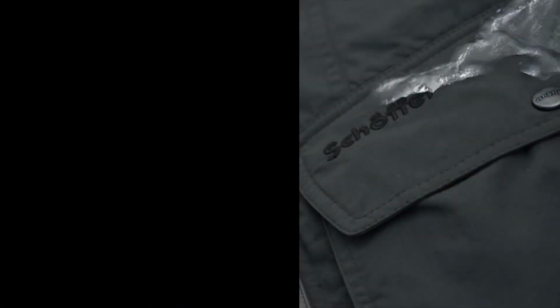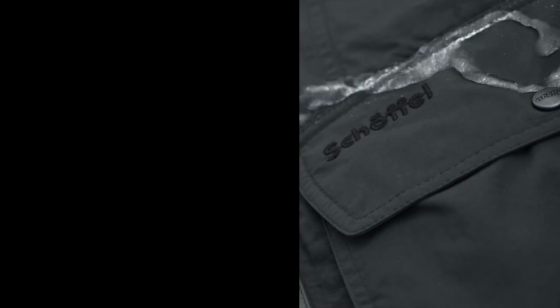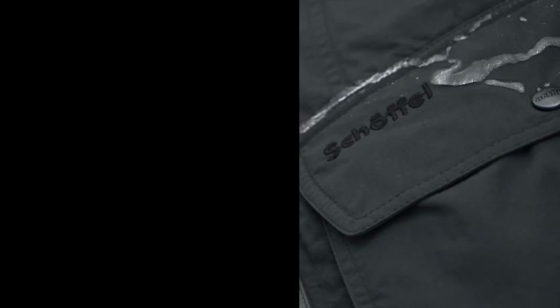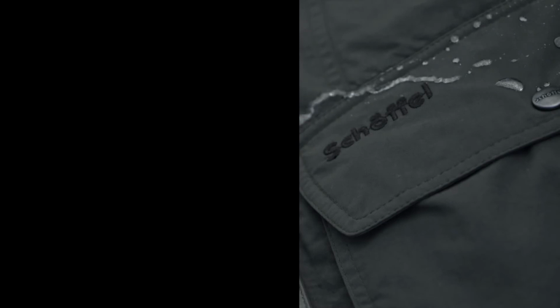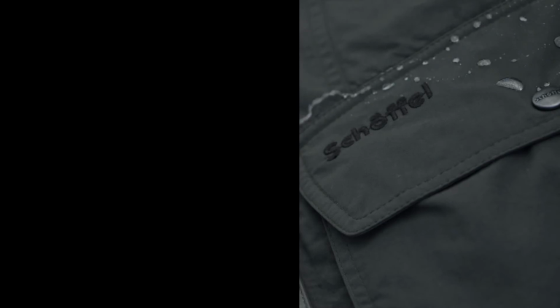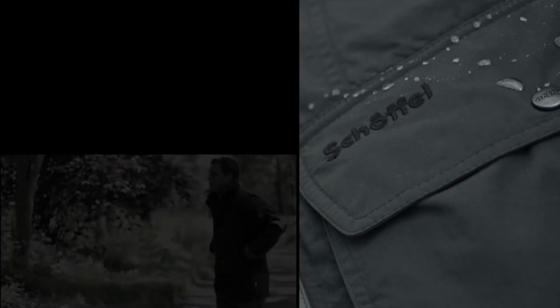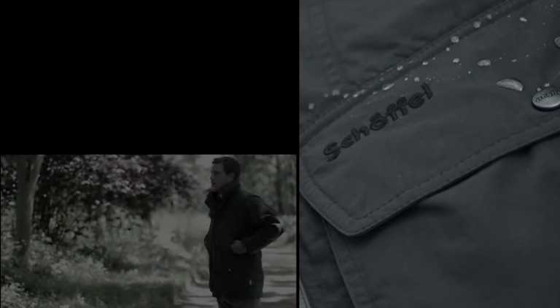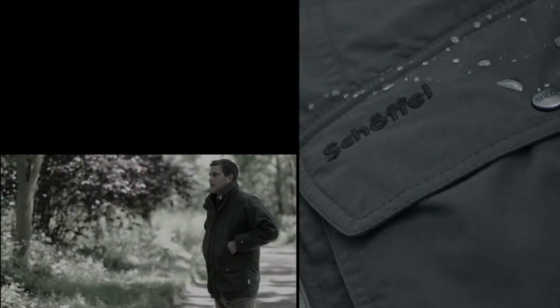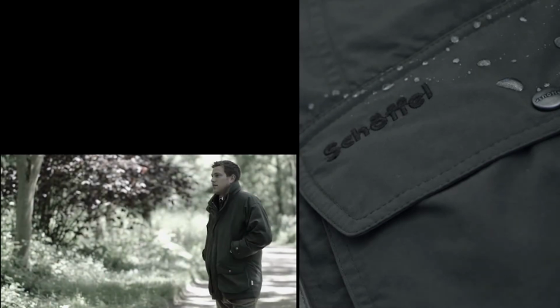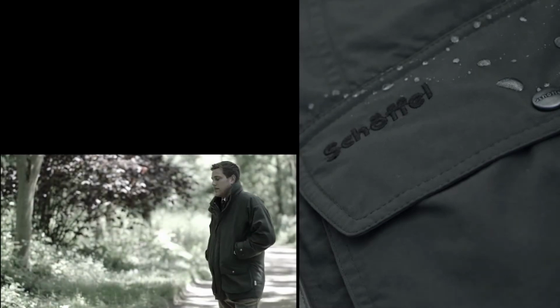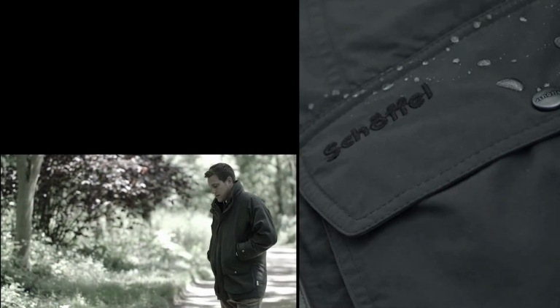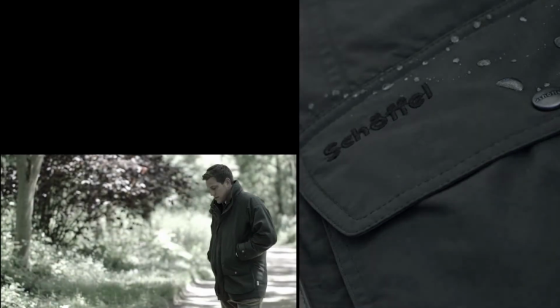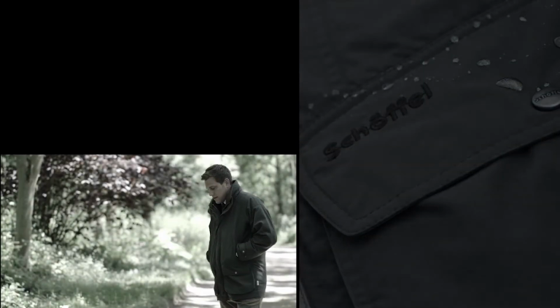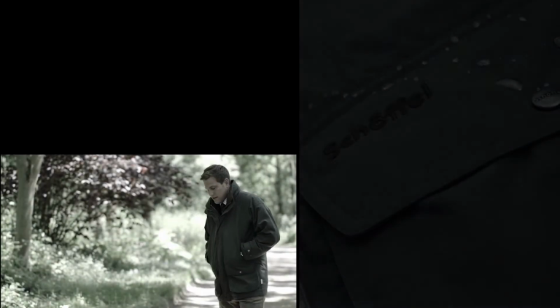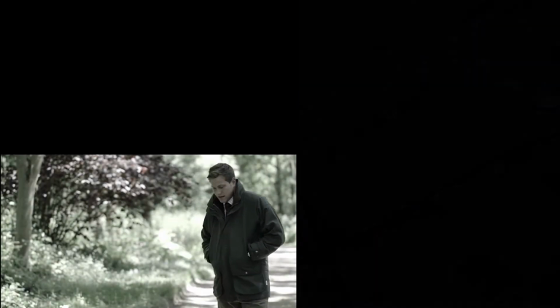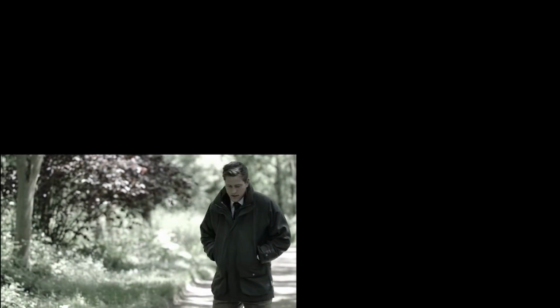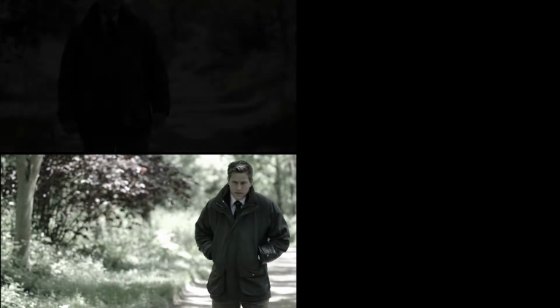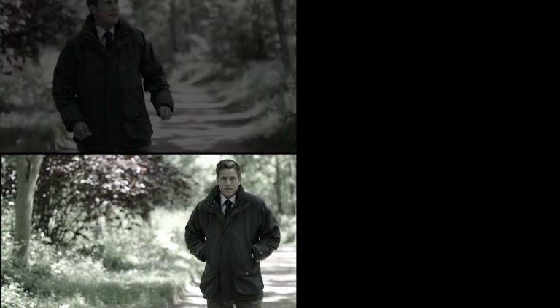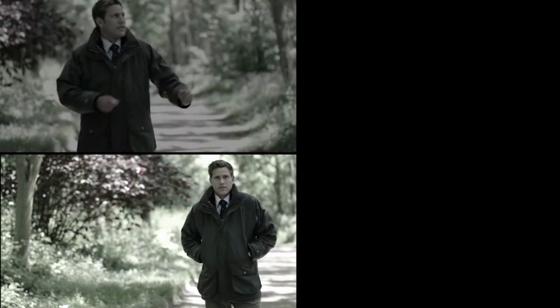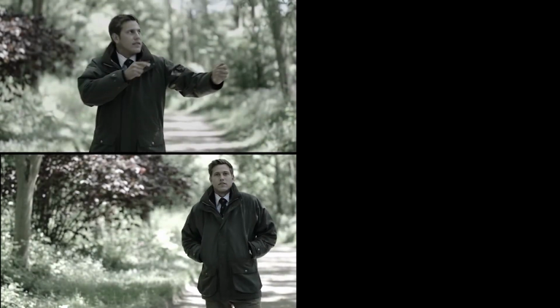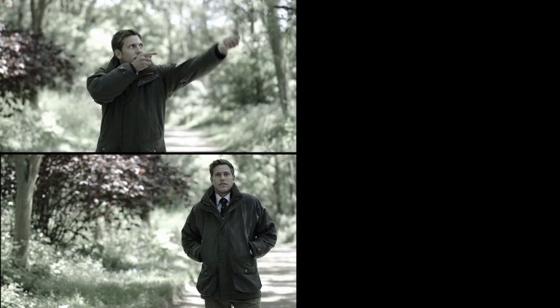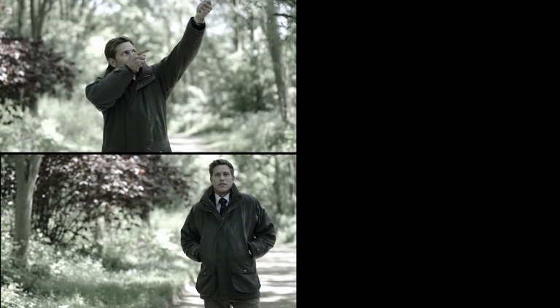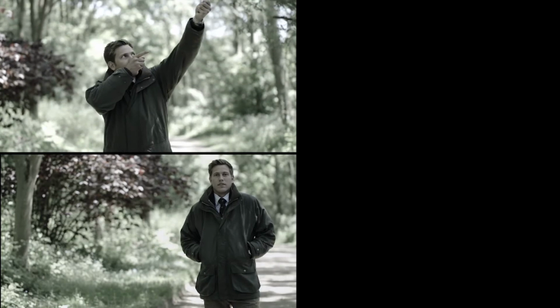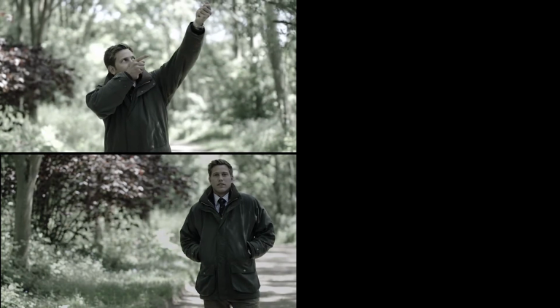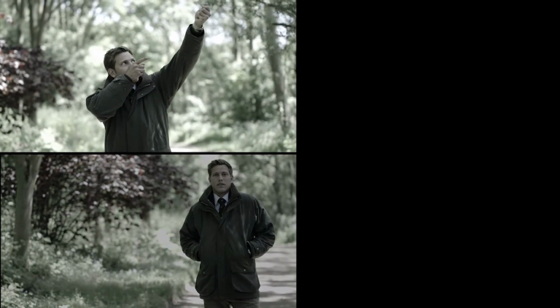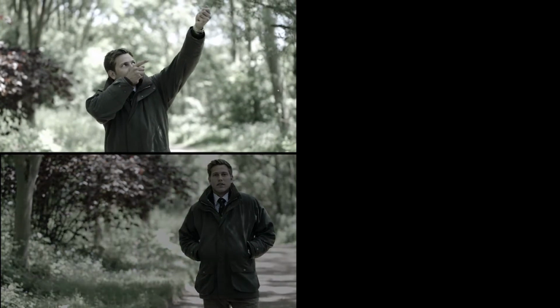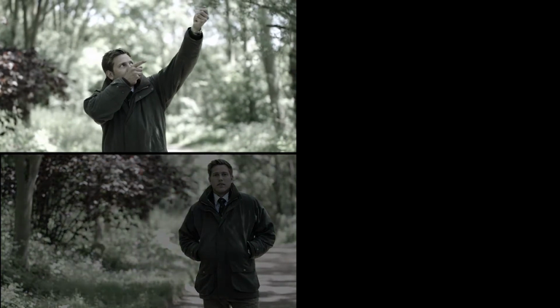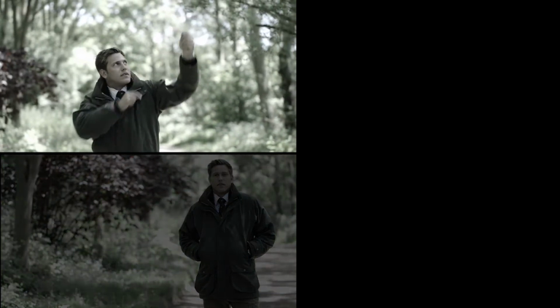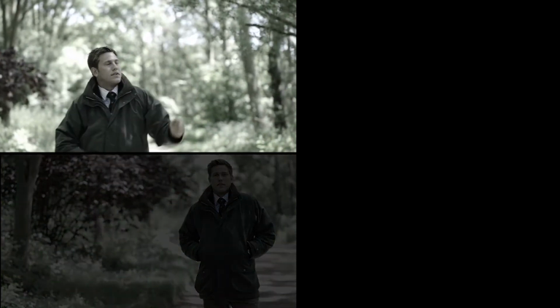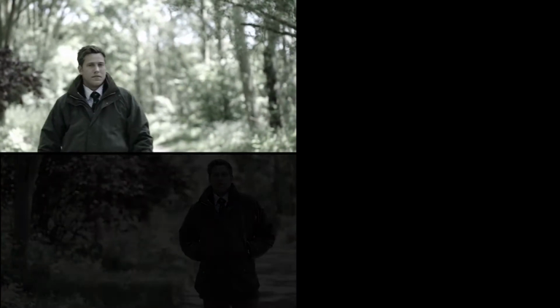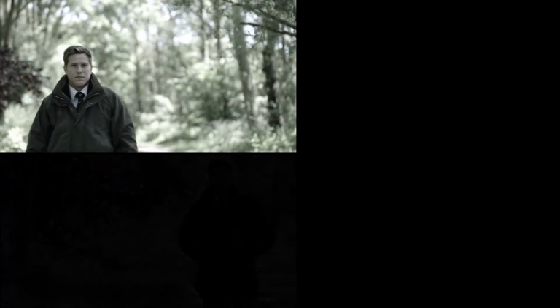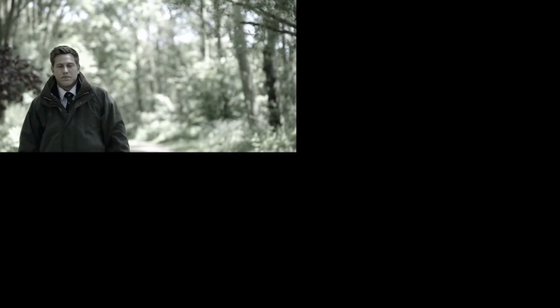It's 100% waterproof, windproof and highly breathable. The unique sport cut under the arm affords ultimate lift, providing unrestricted movement when shooting.